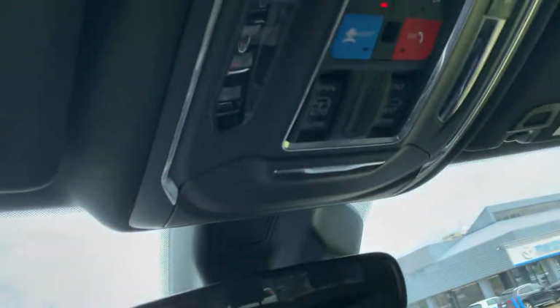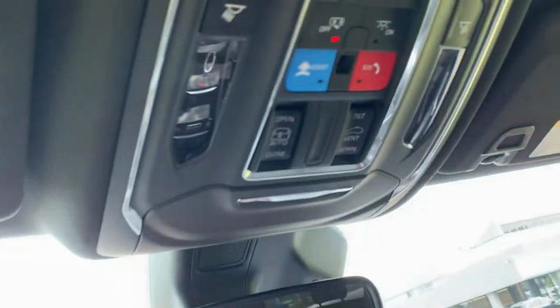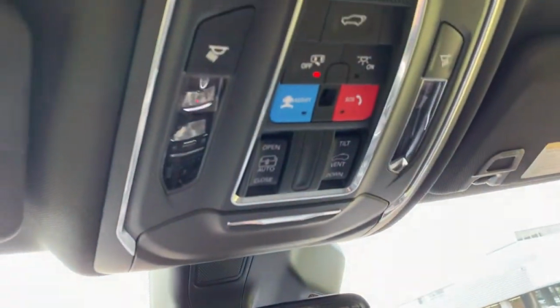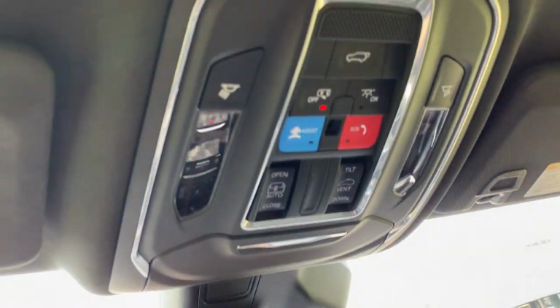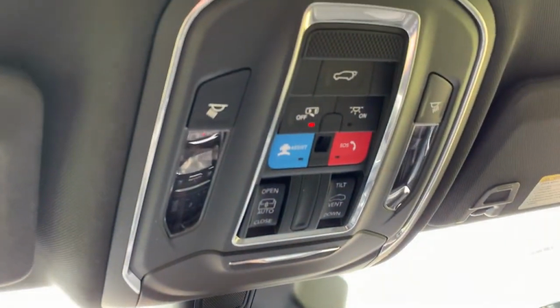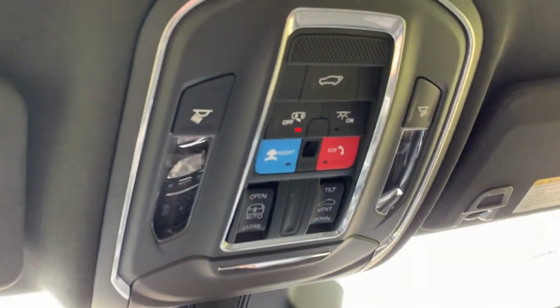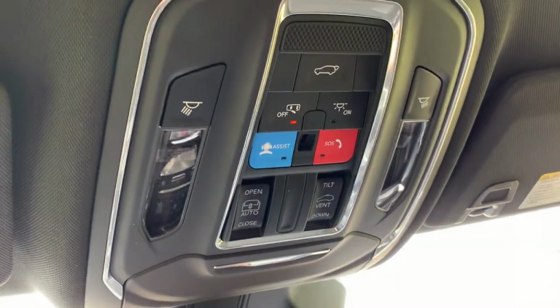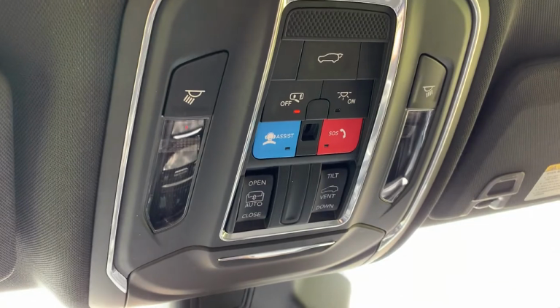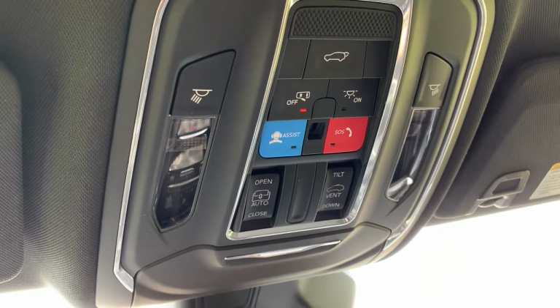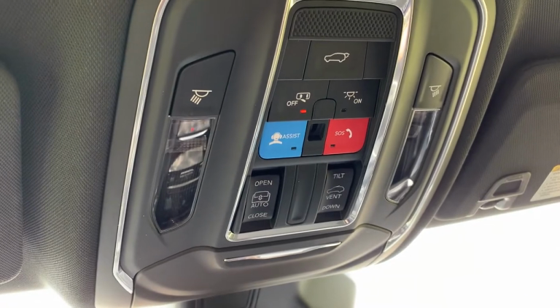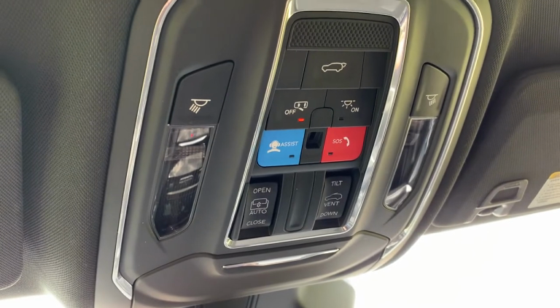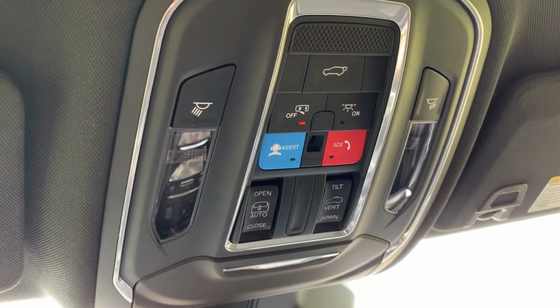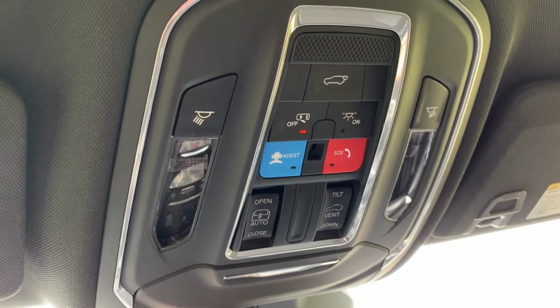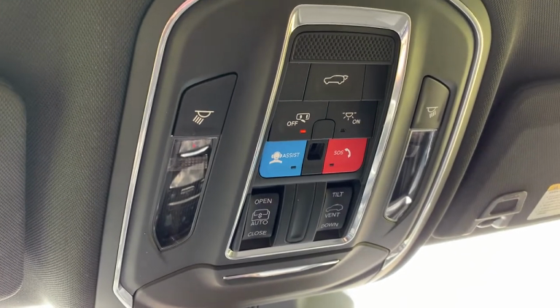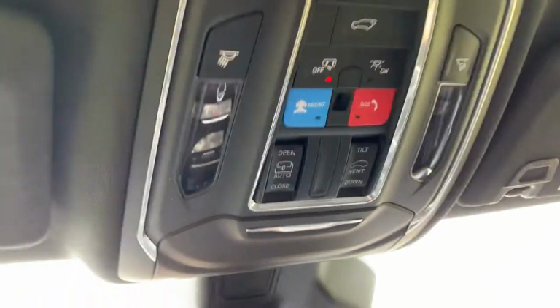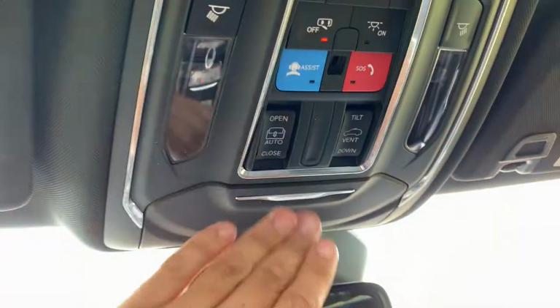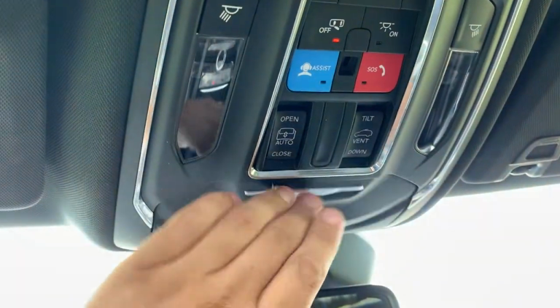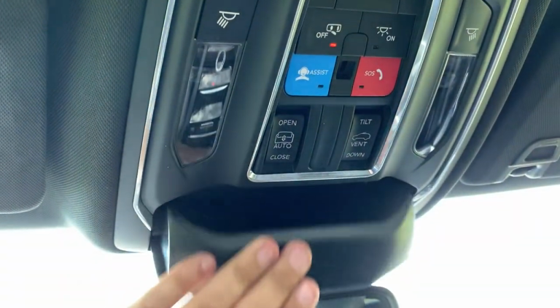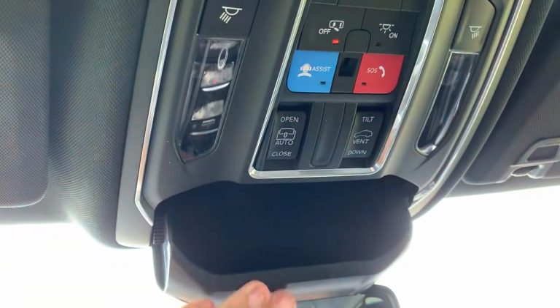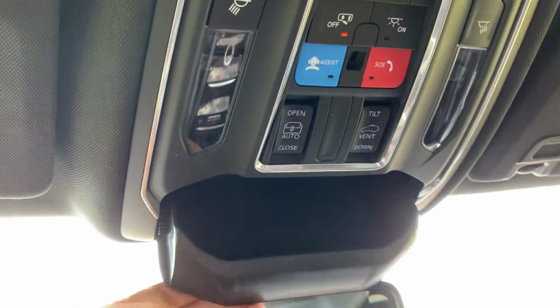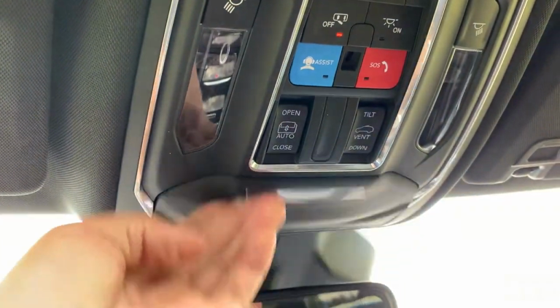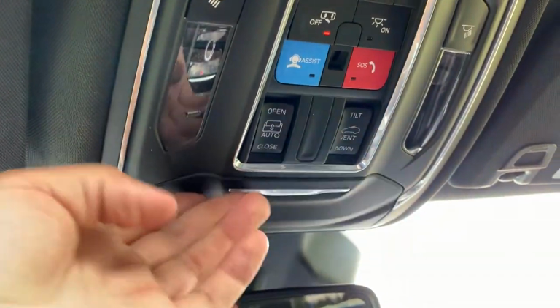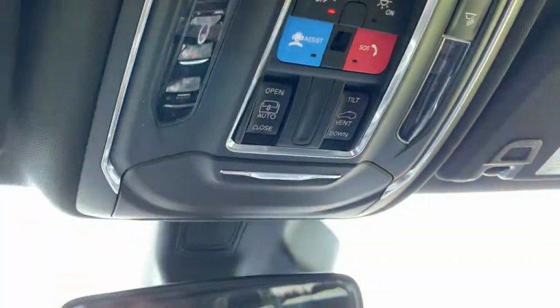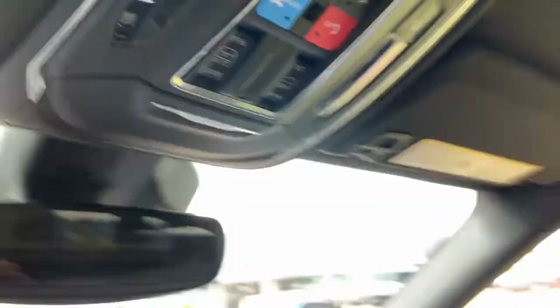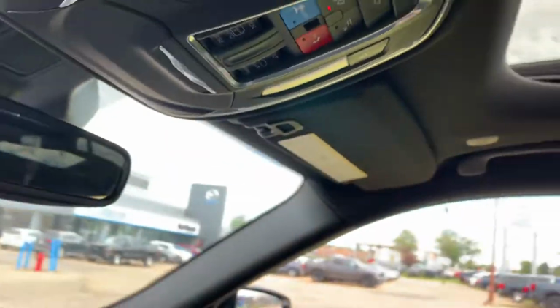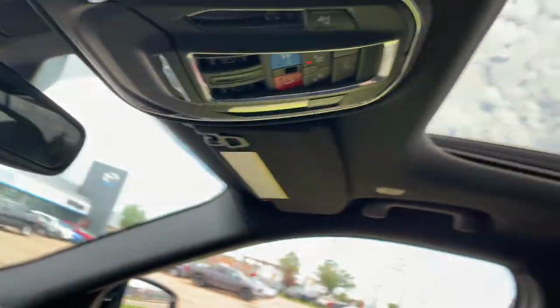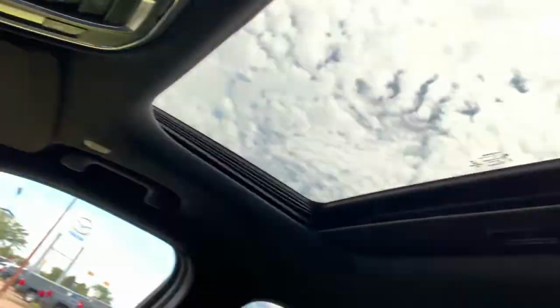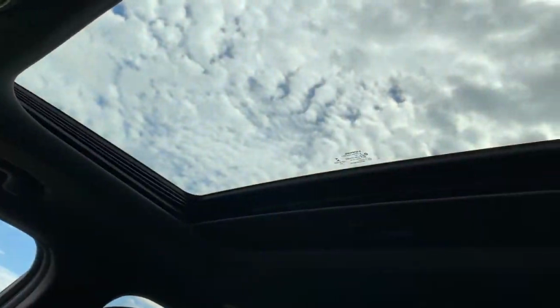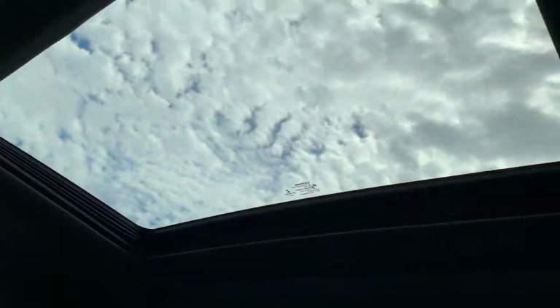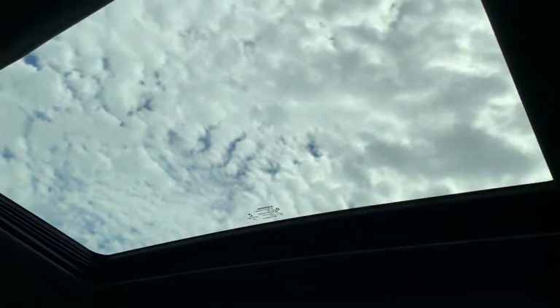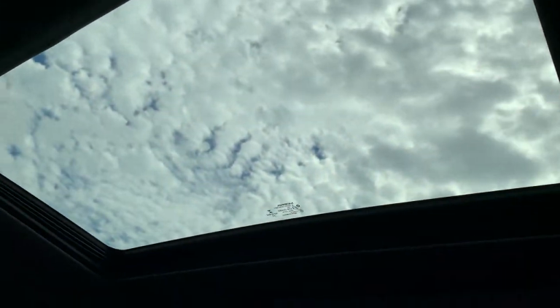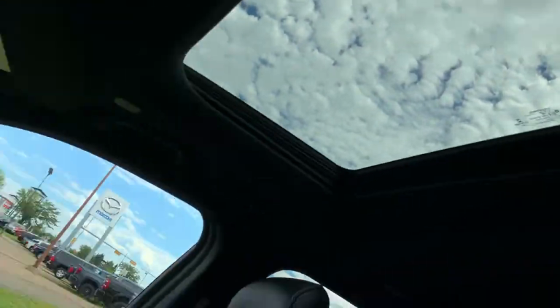Up top we do have some dome light controls, SOS buttons, a power liftgate button, a sunglass holder towards the very front, and sunroof controls for the nice big sunroof above the front passengers.